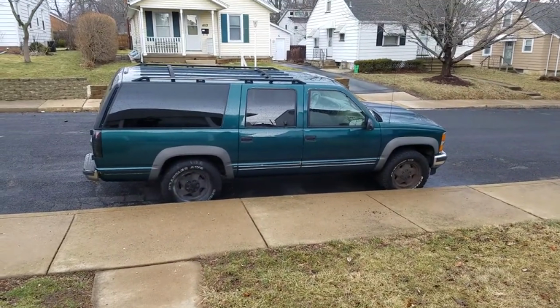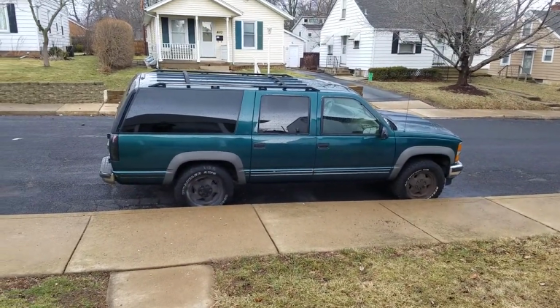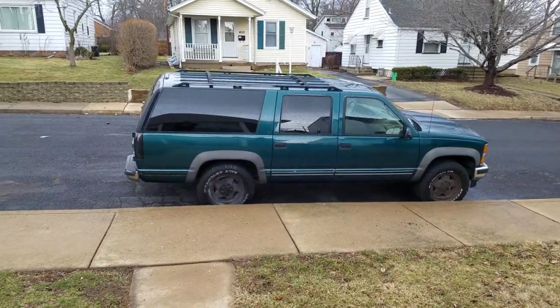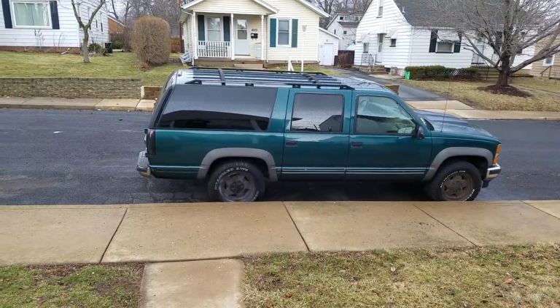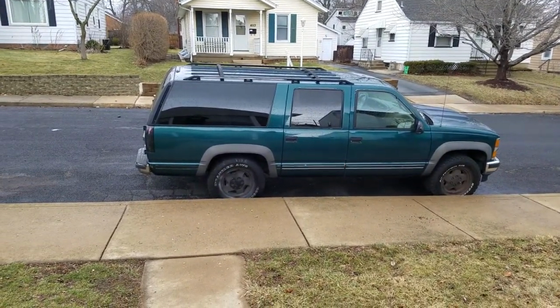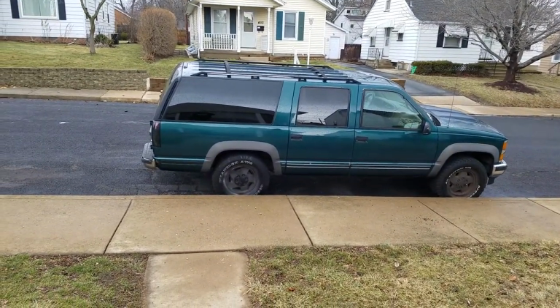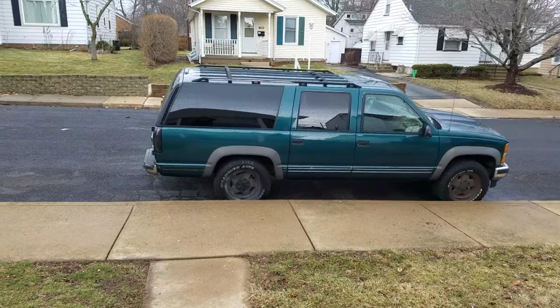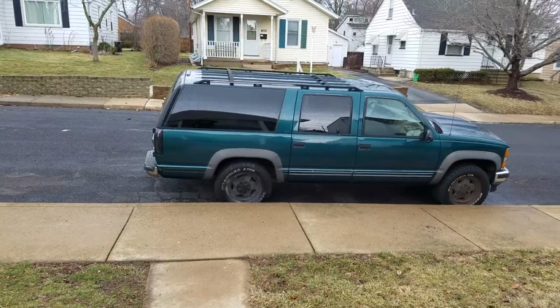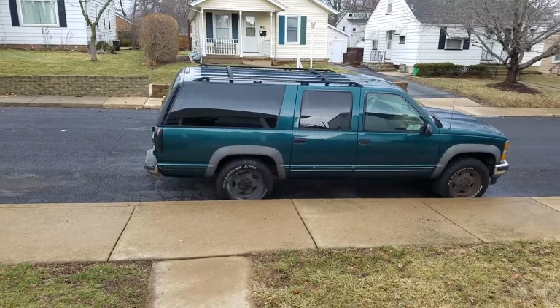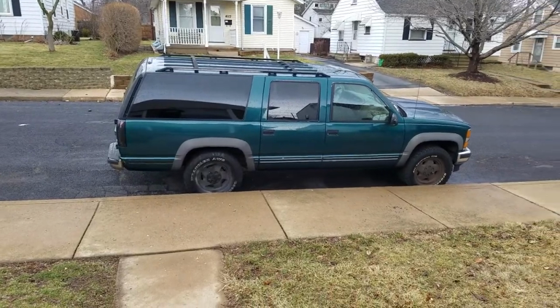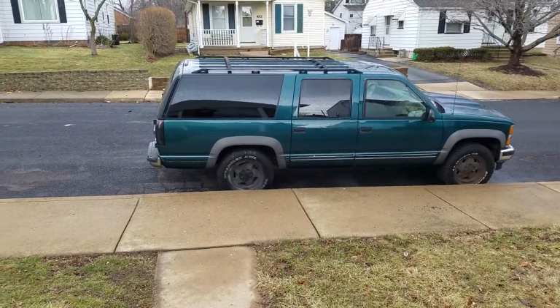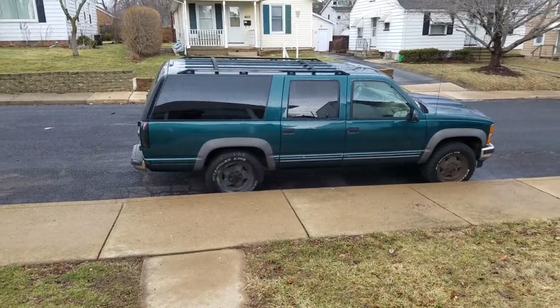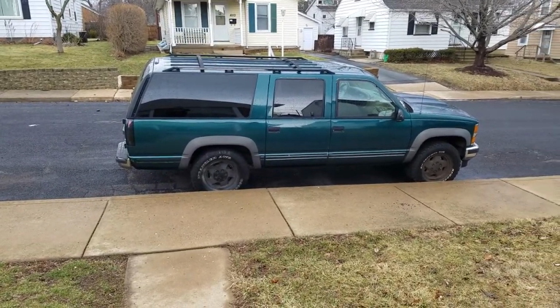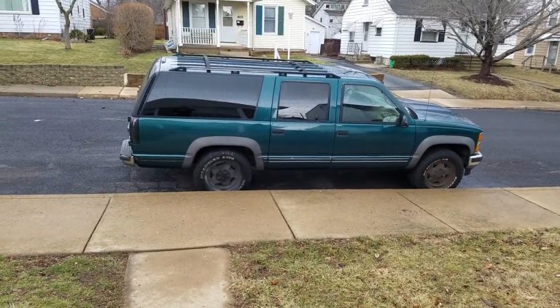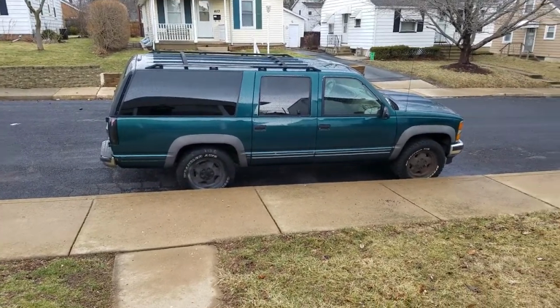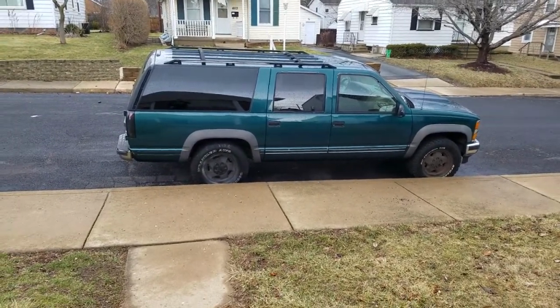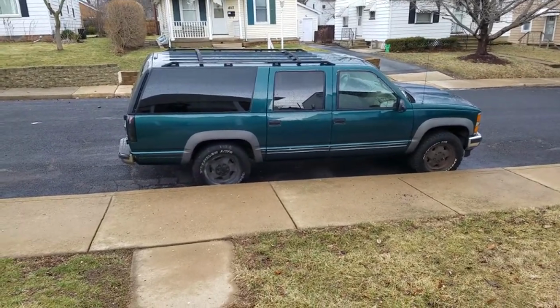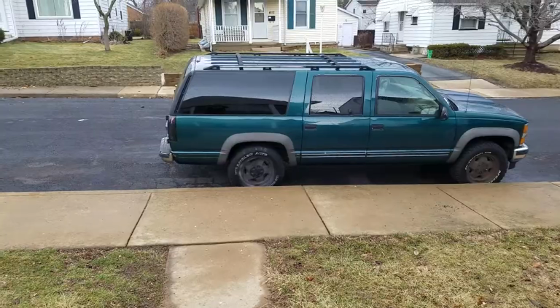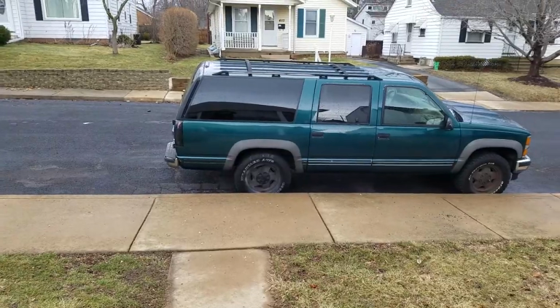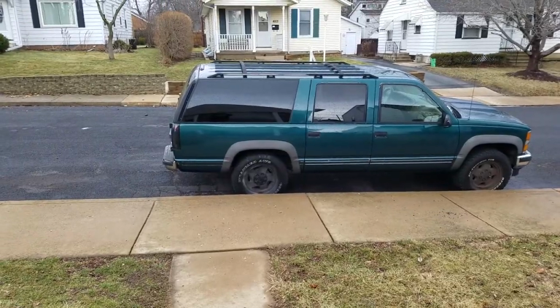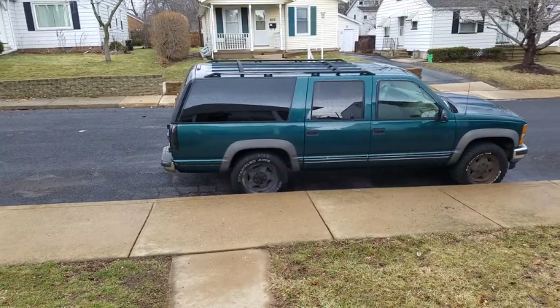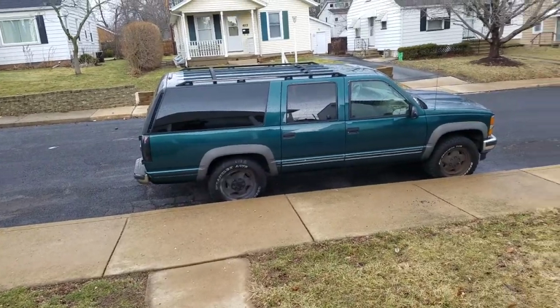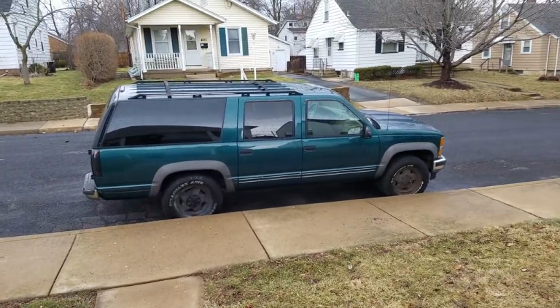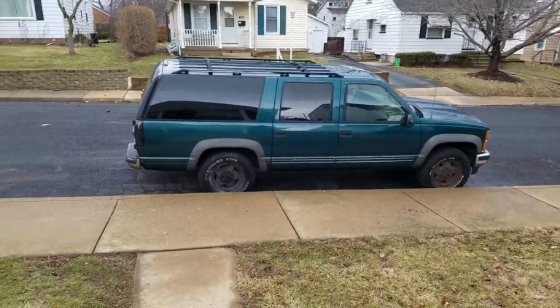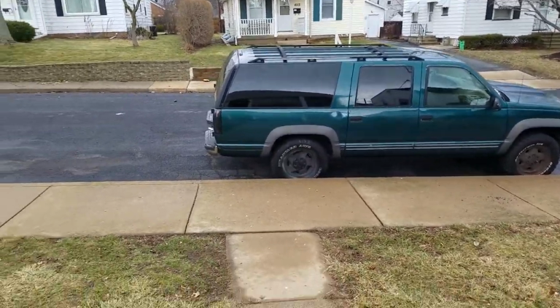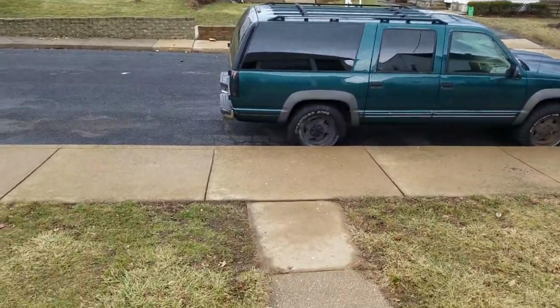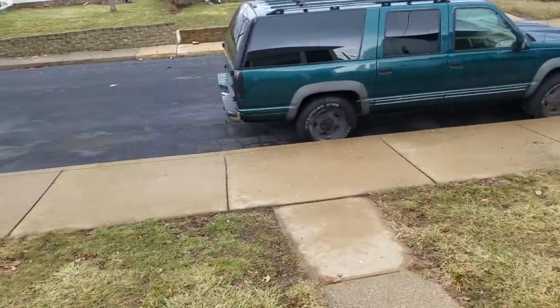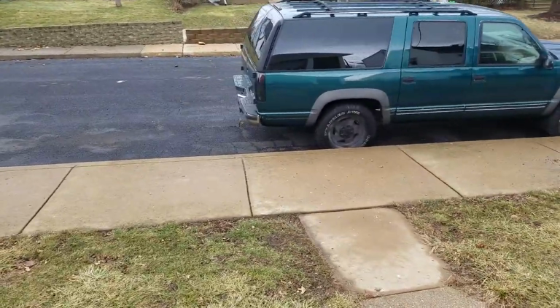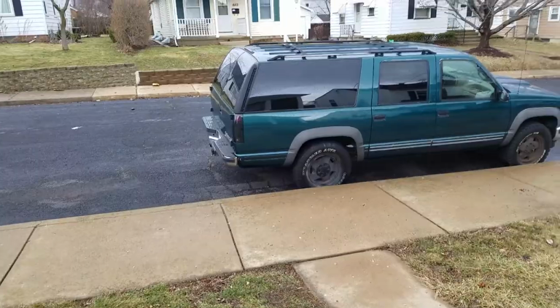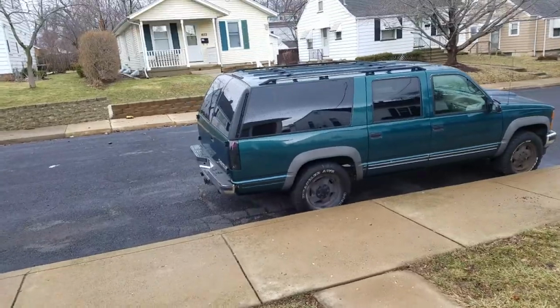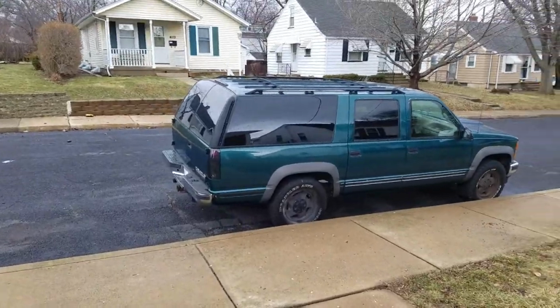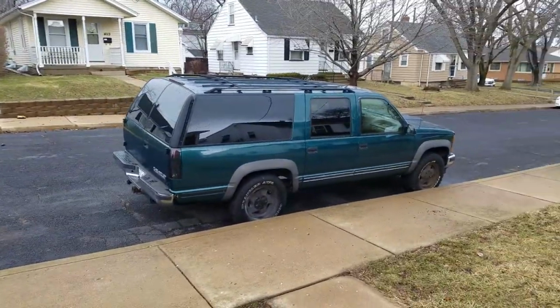And that's the 95 Suburban for now until I get the rear shocks. I'll probably do a two-inch block and crank the keys to make it sit up two inches higher.